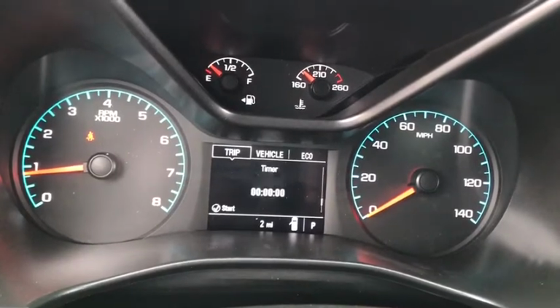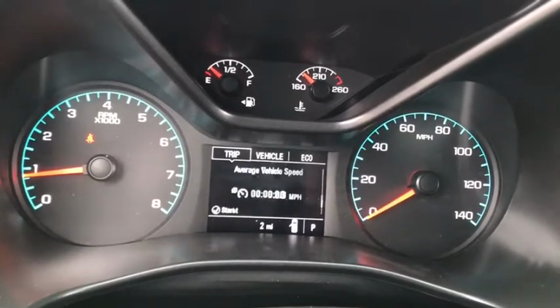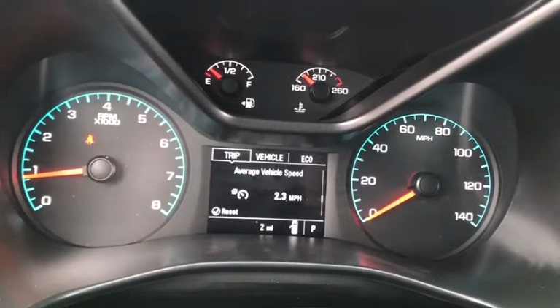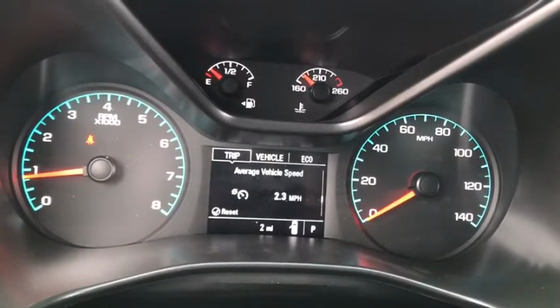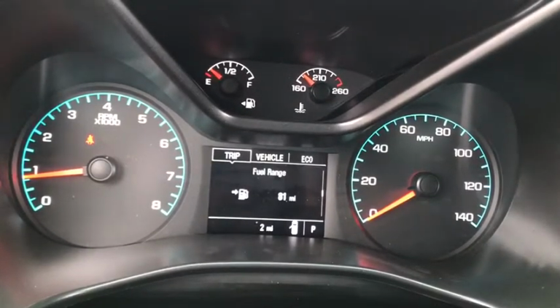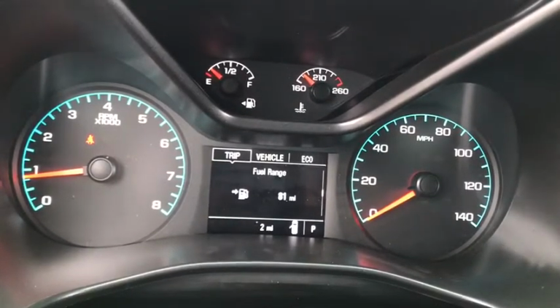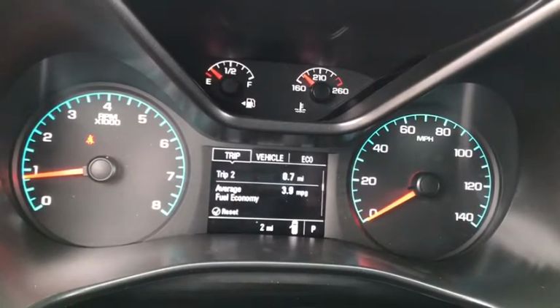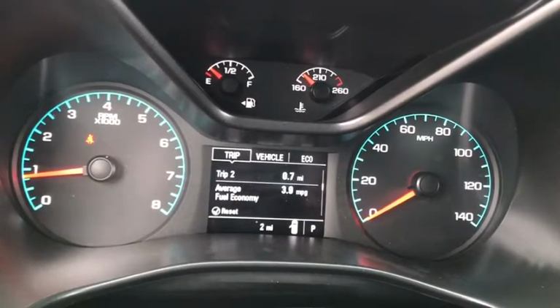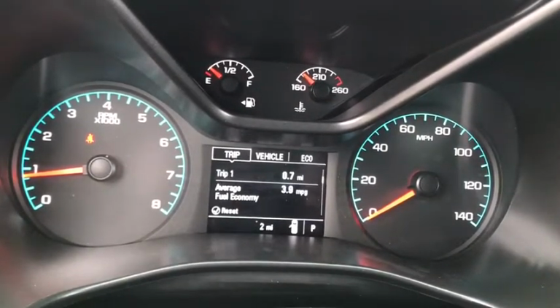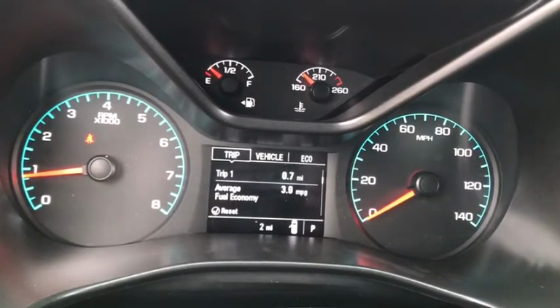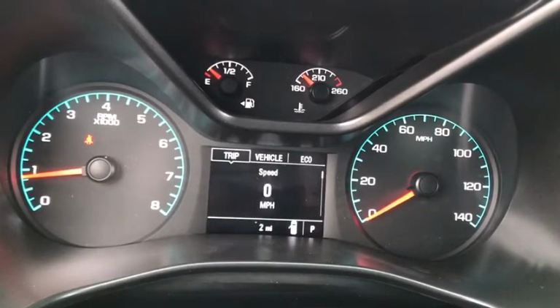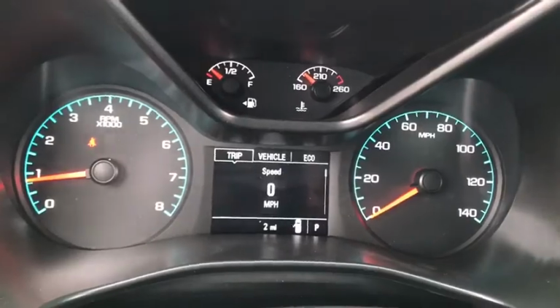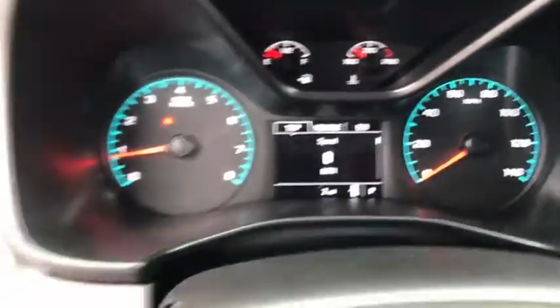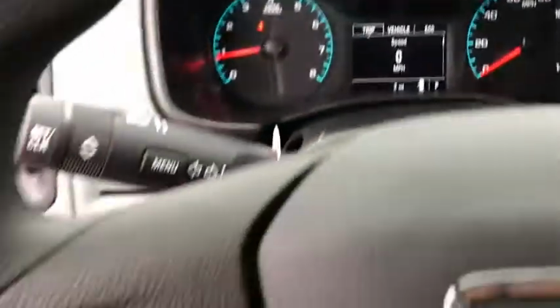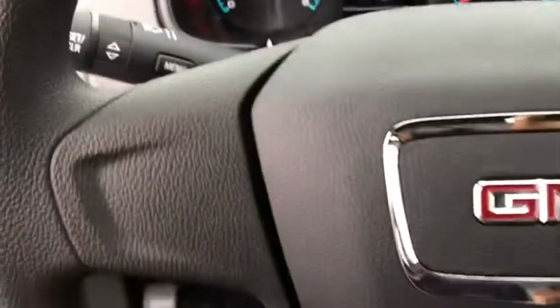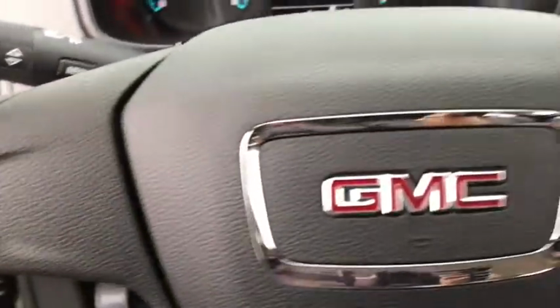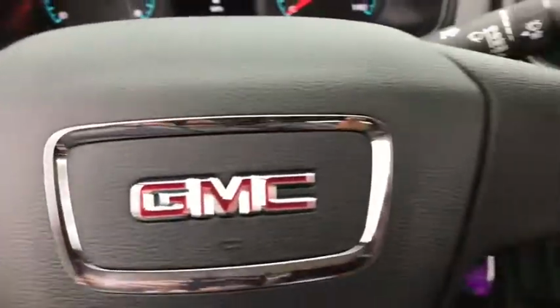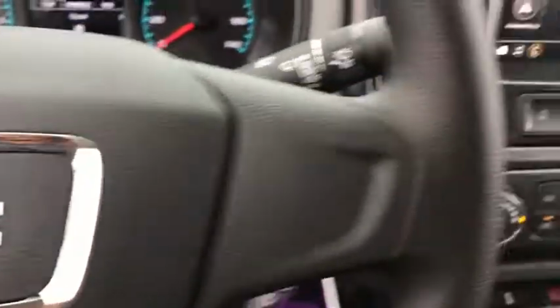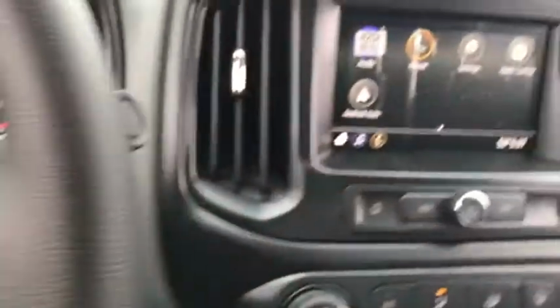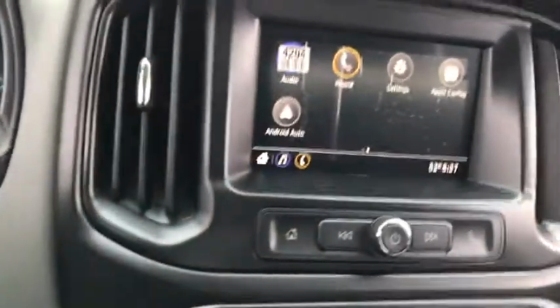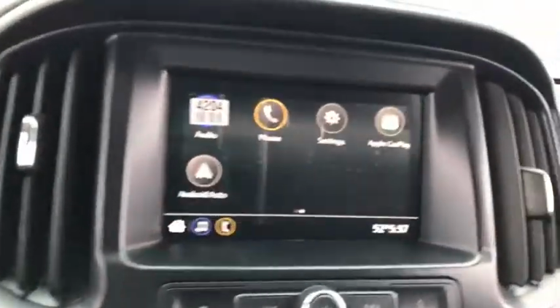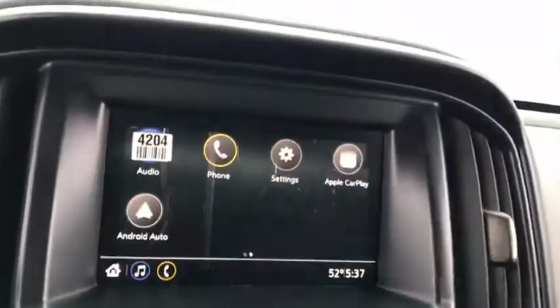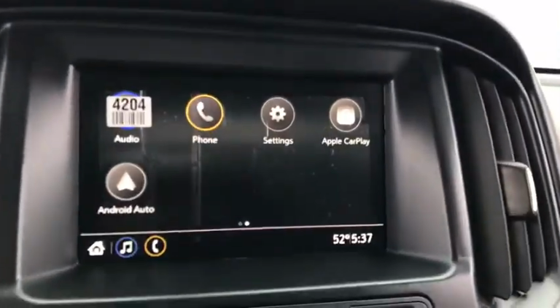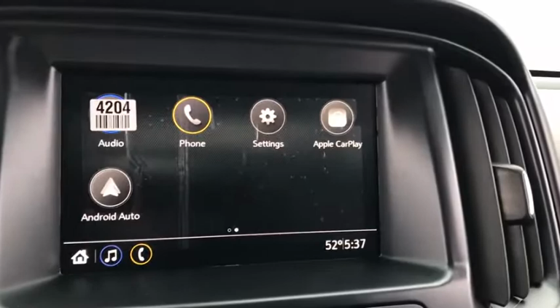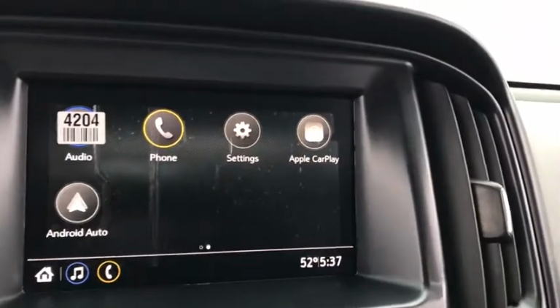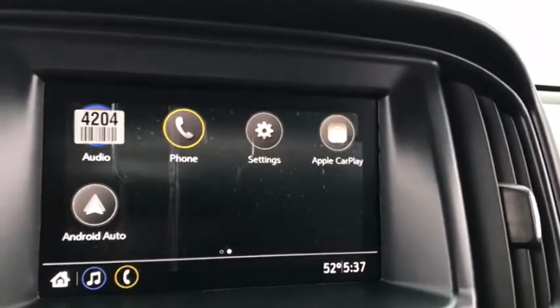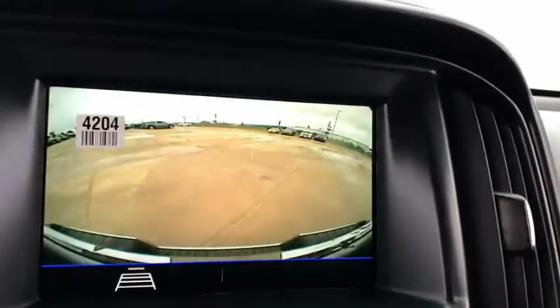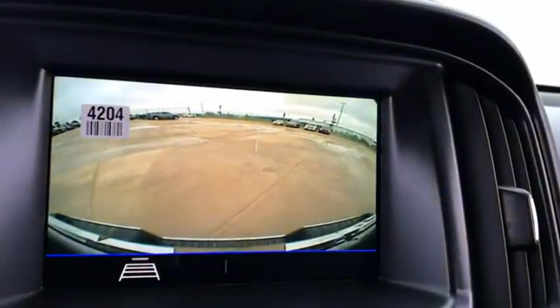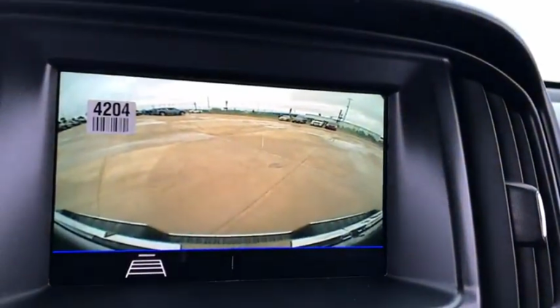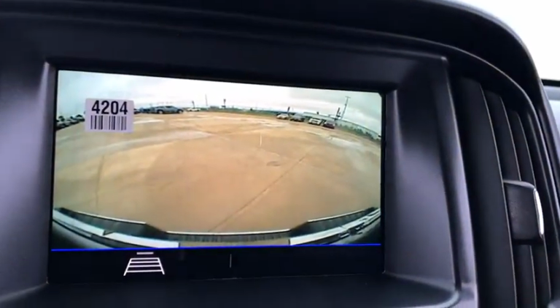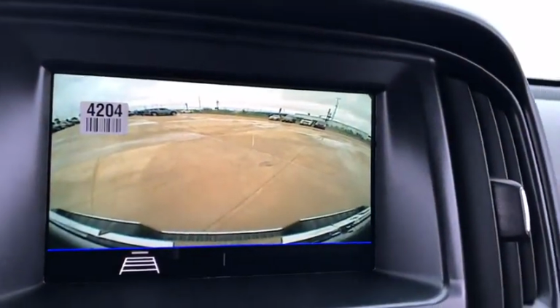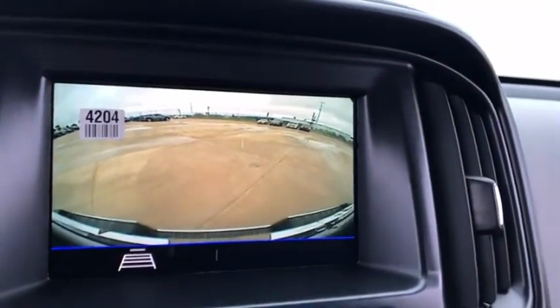This vehicle has less than 100 miles. Here are some of this vehicle's great options: traction control, dual airbags, power steering, four-wheel disc brakes, trip computer, electronic stability control.